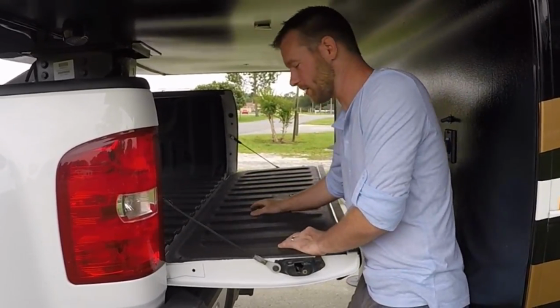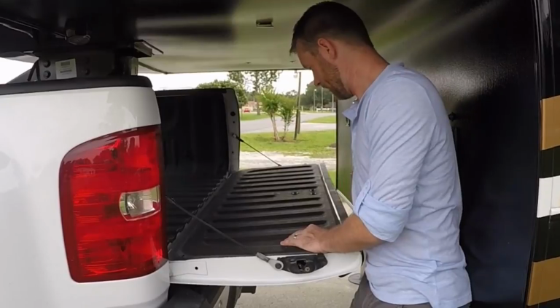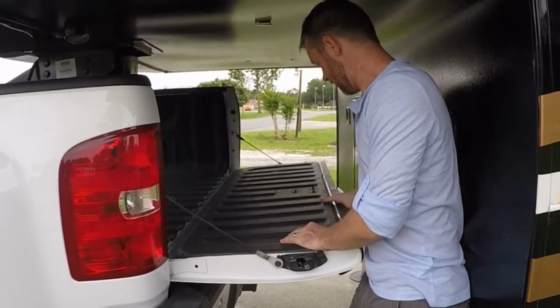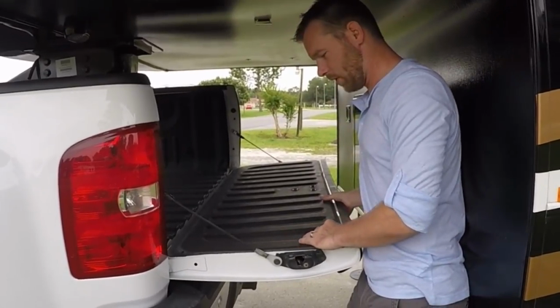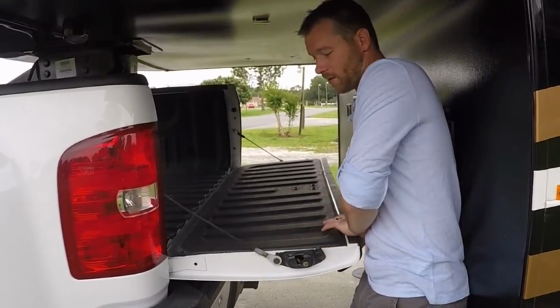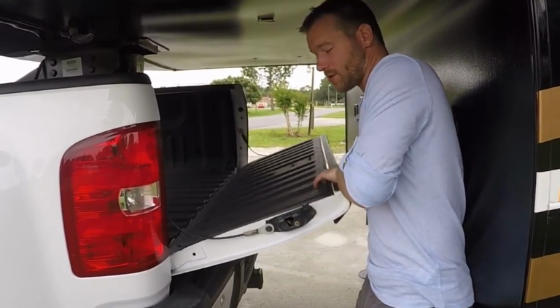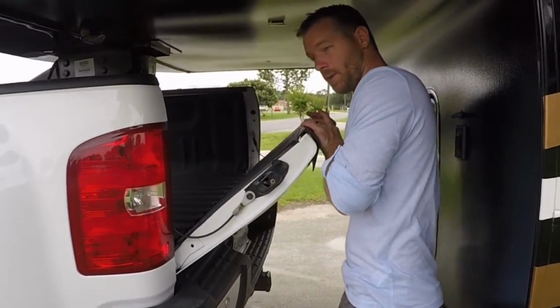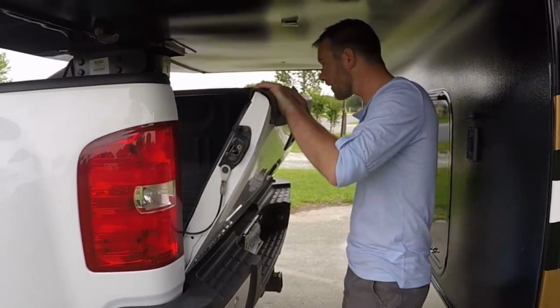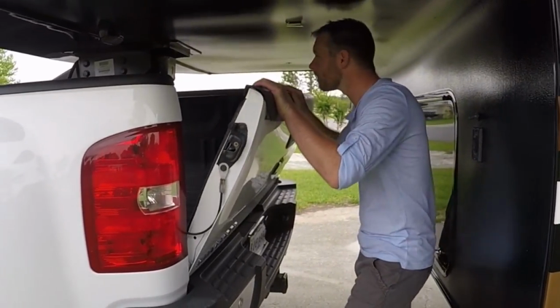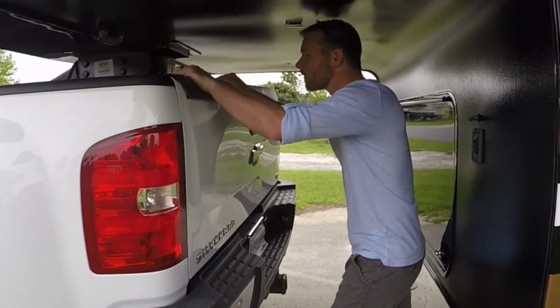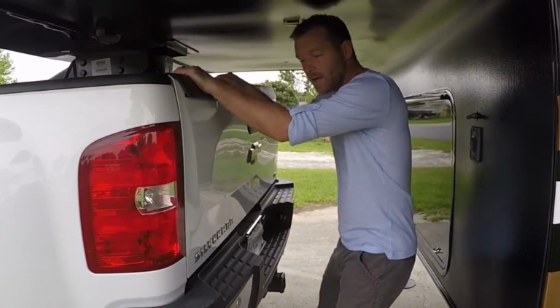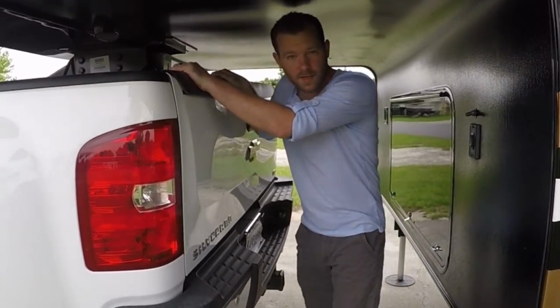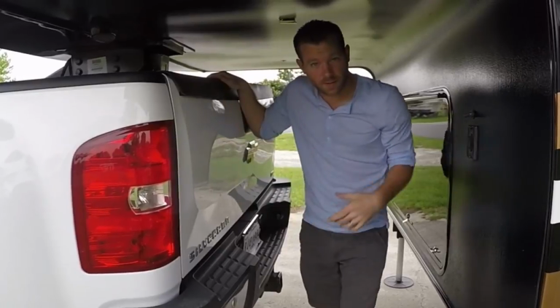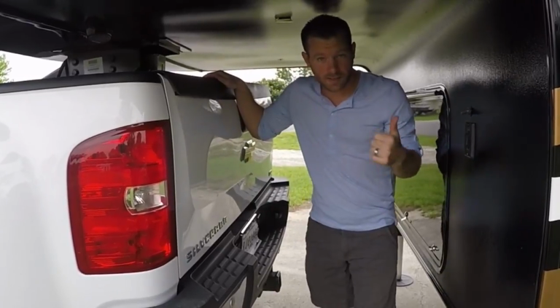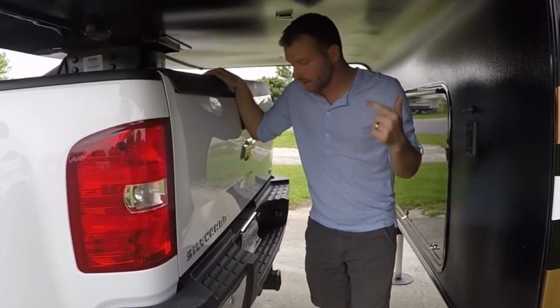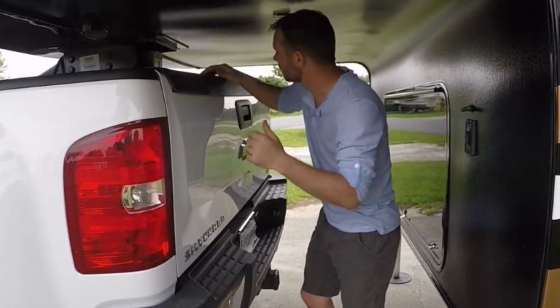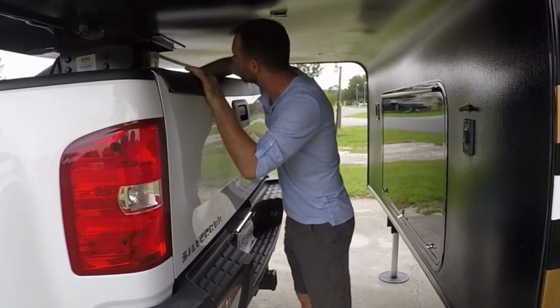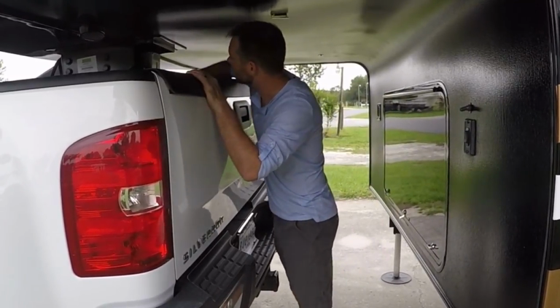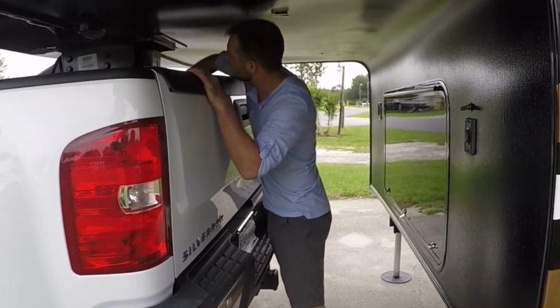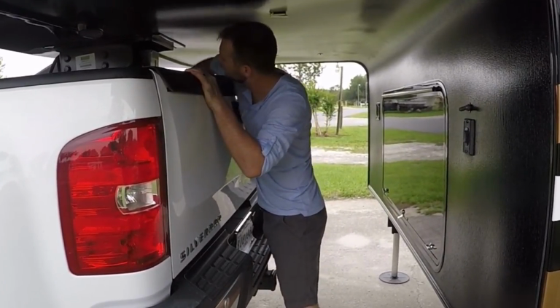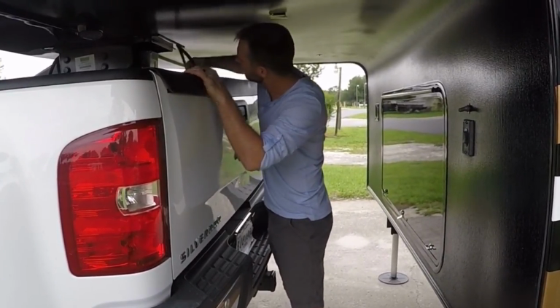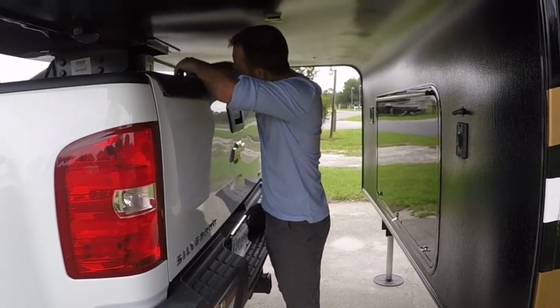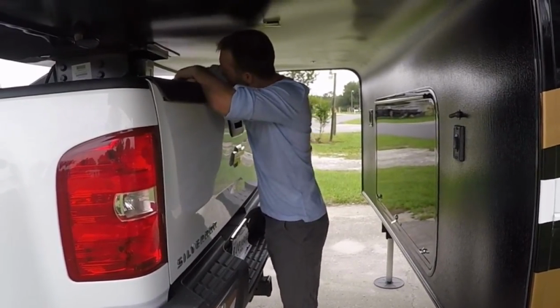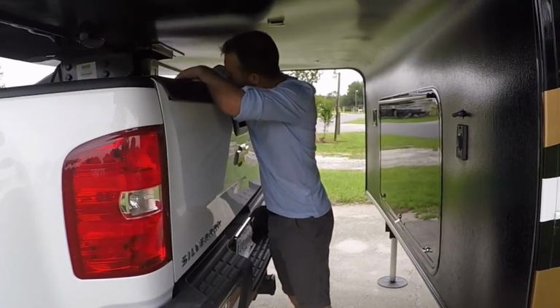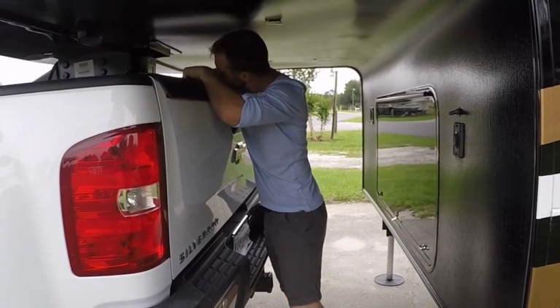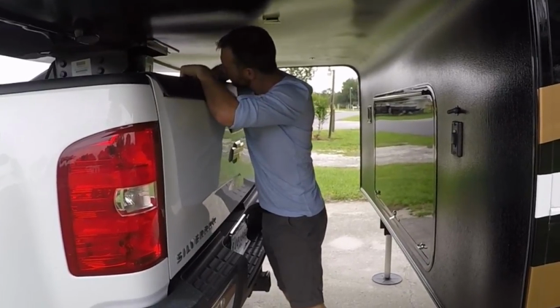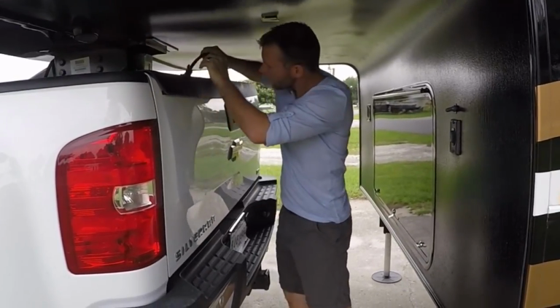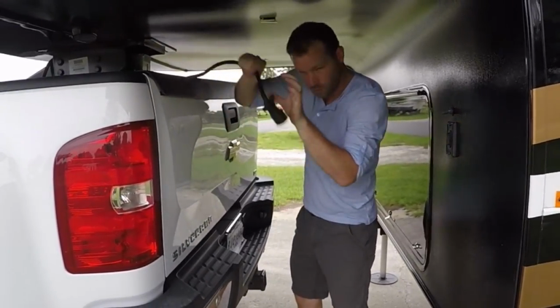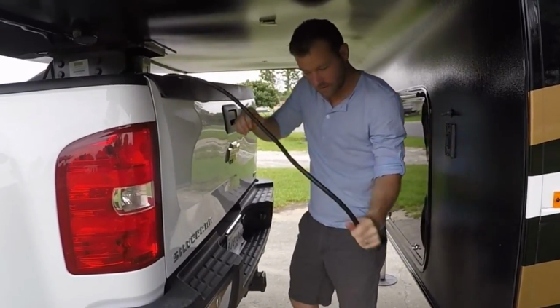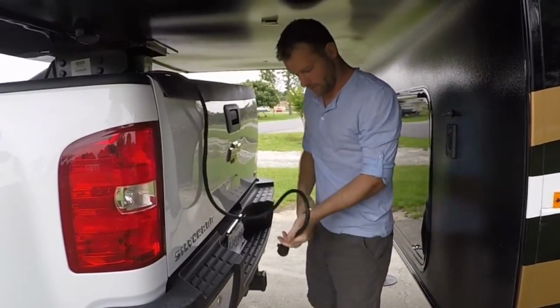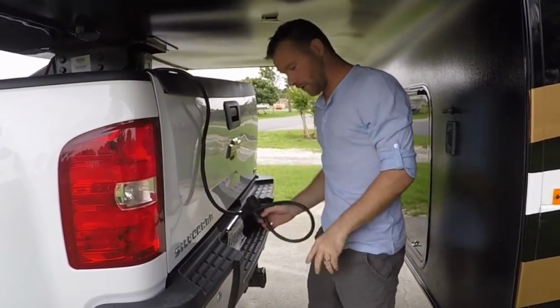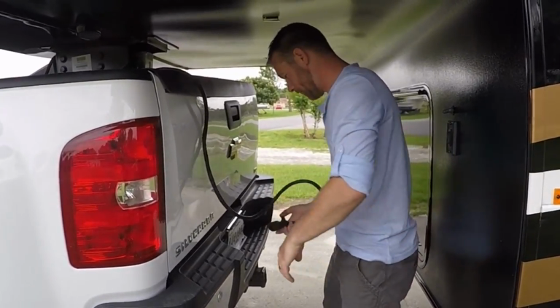Now that we've got the fifth wheel hooked up to the truck, we're going to put up the tailgate. You want to make sure the brakes and the lights are connected — pull this out, it's really simple.